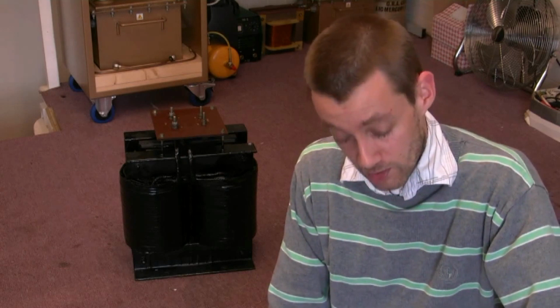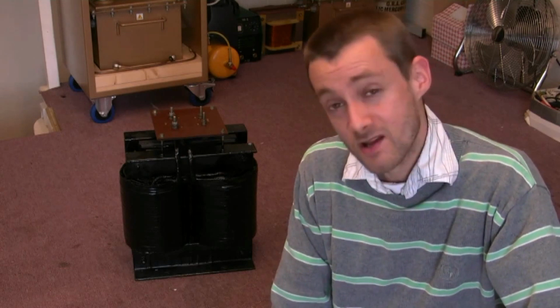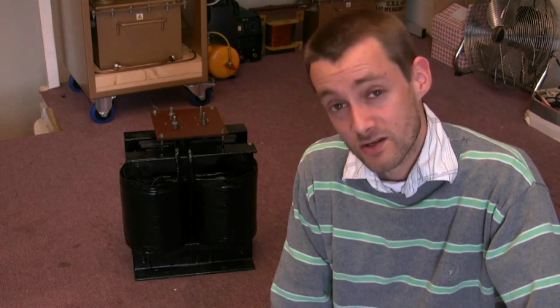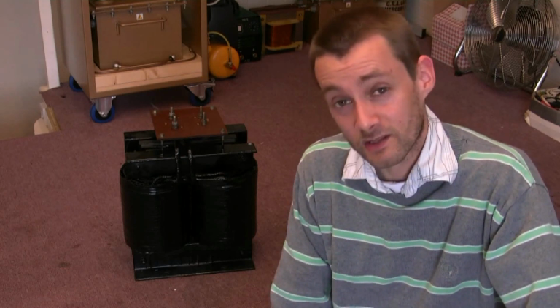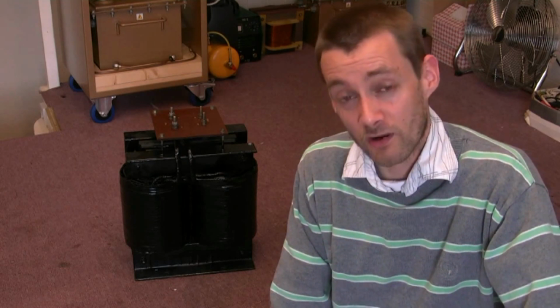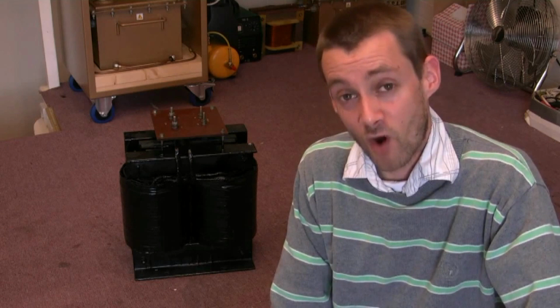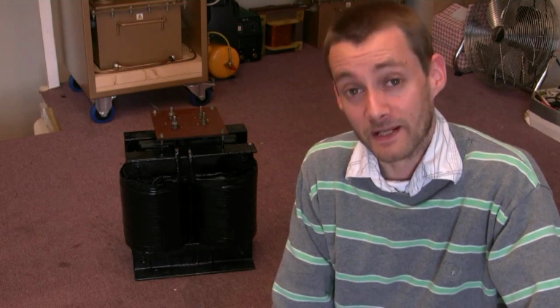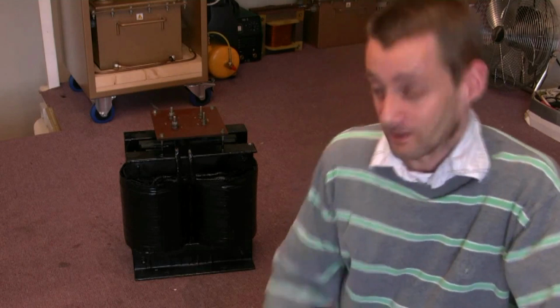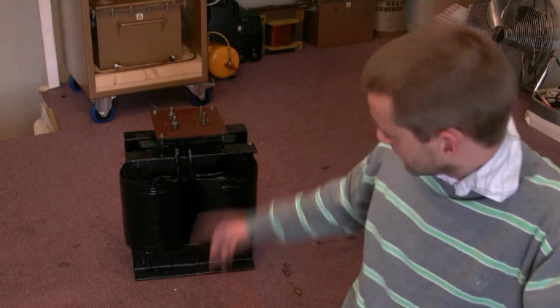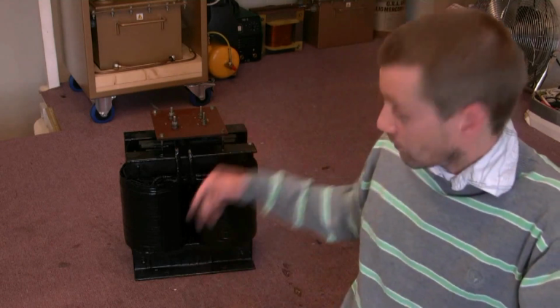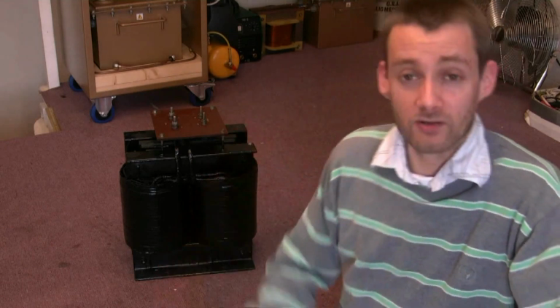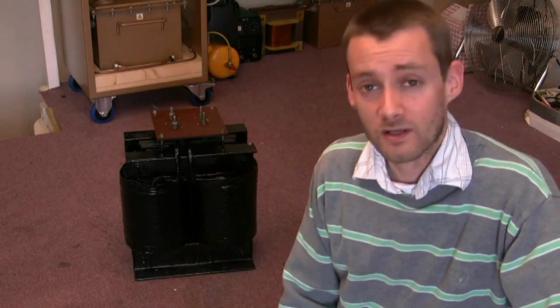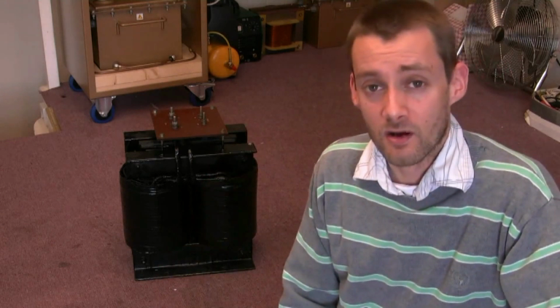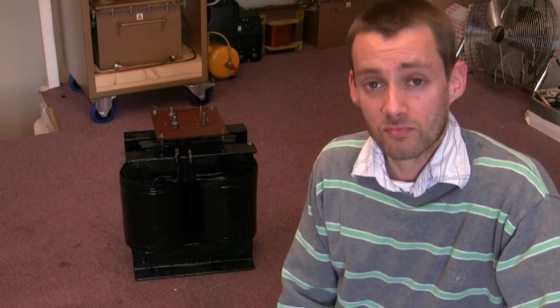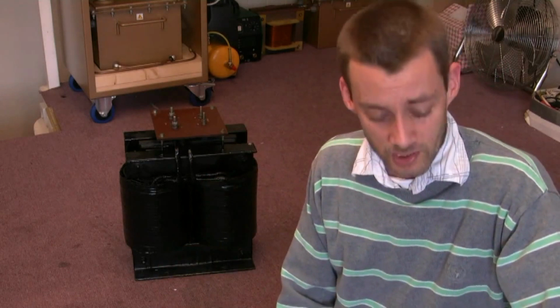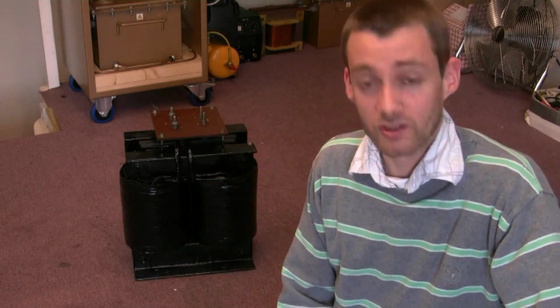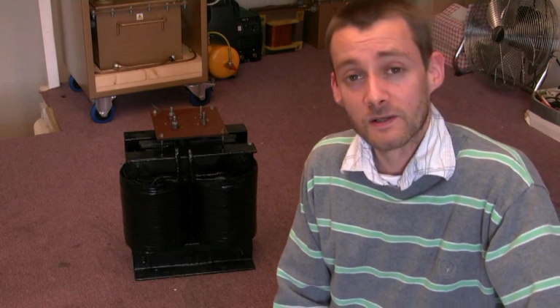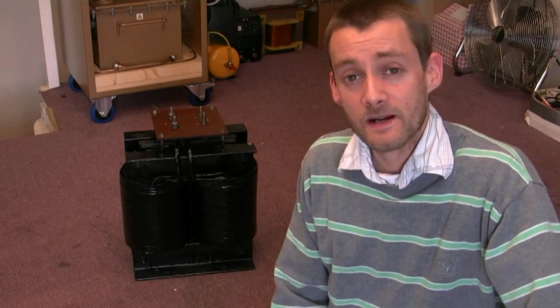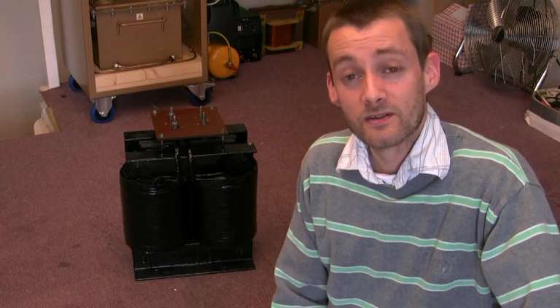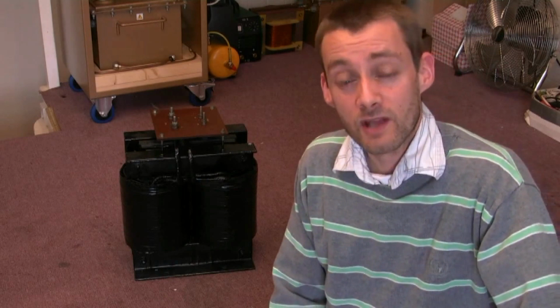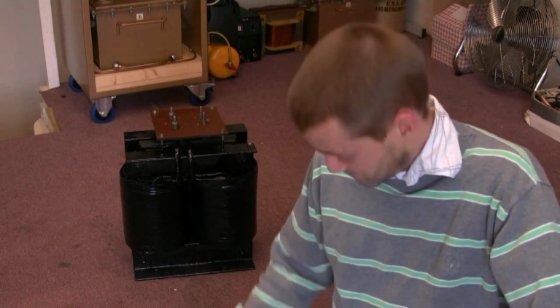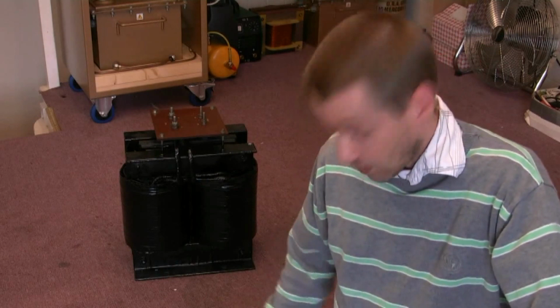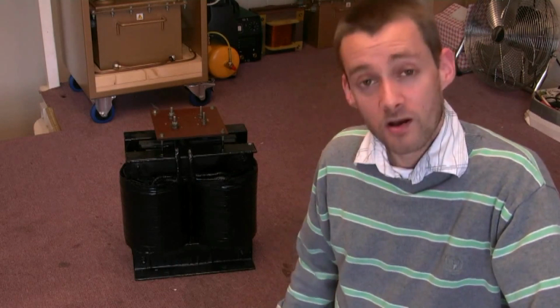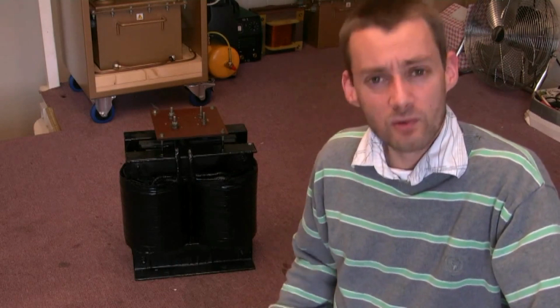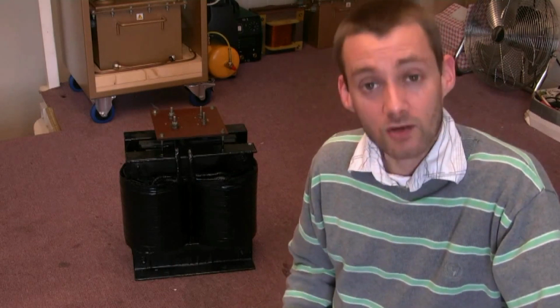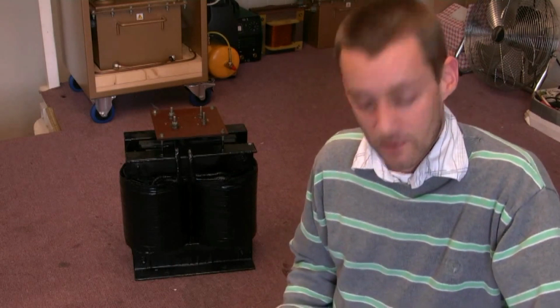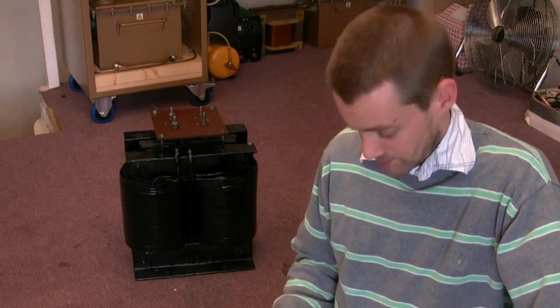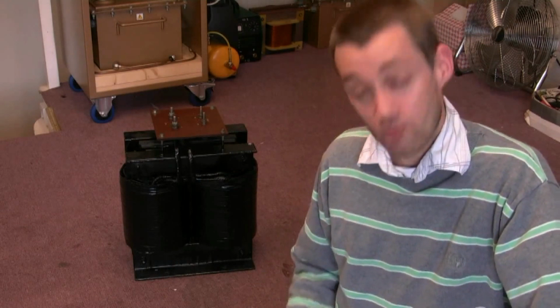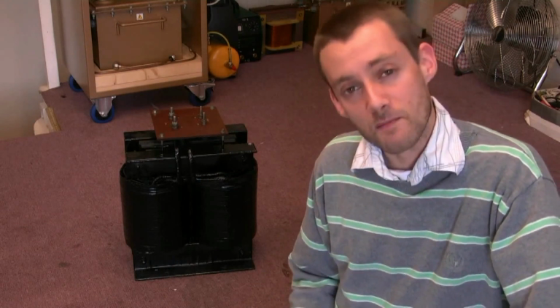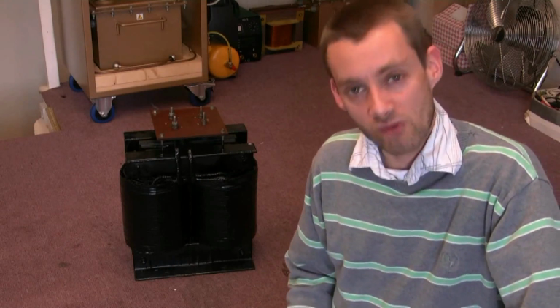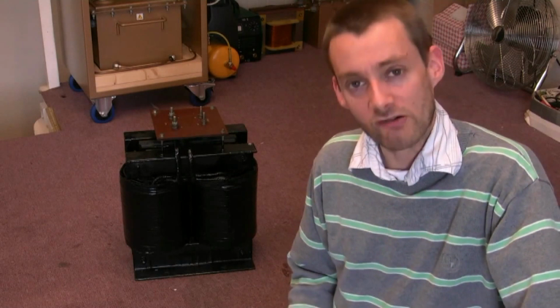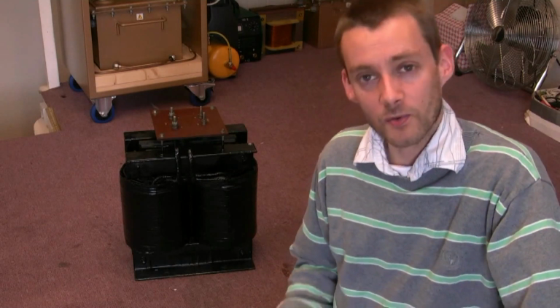So today, as I say, while I've got 5 minutes, I'm just going to hack off those secondaries and see what we get. I'll give you a quick close-up, and then we'll get my grinder out.